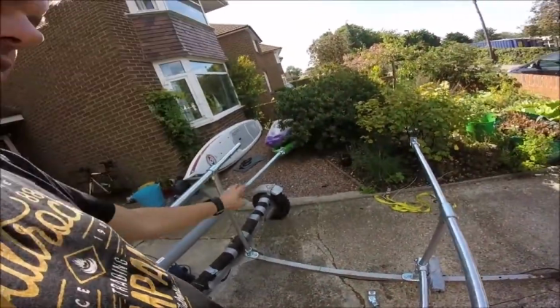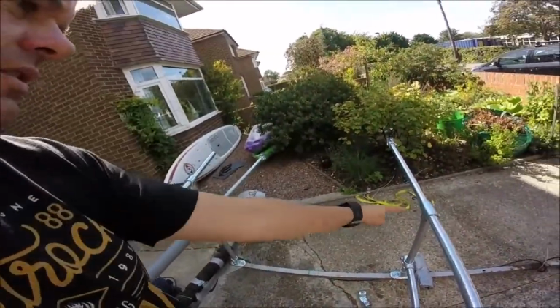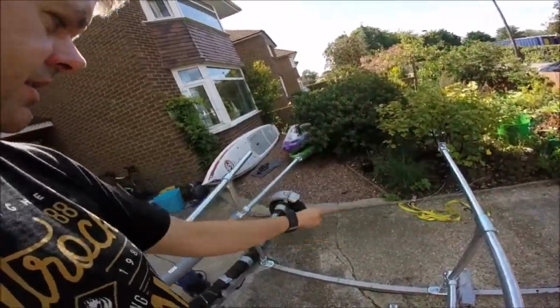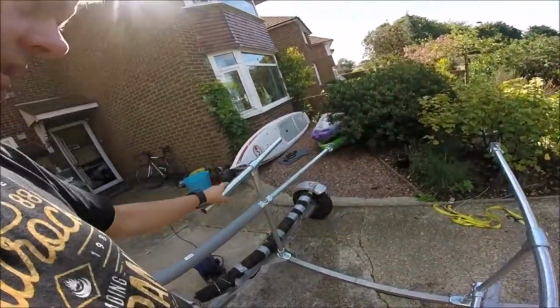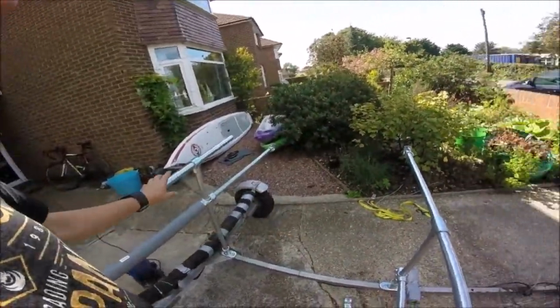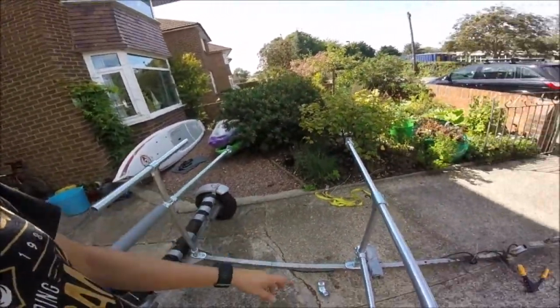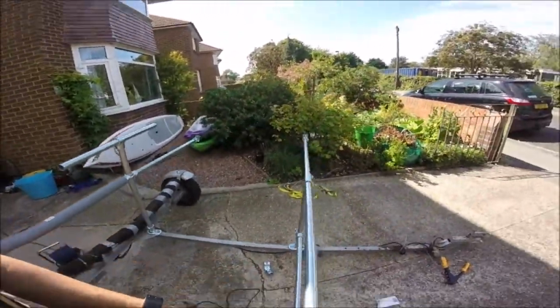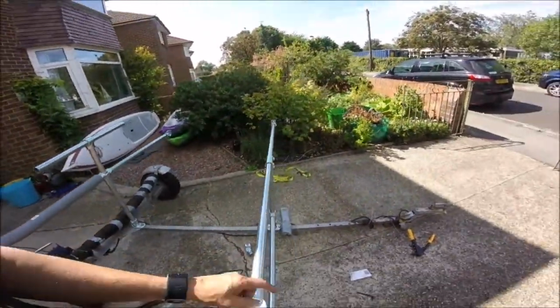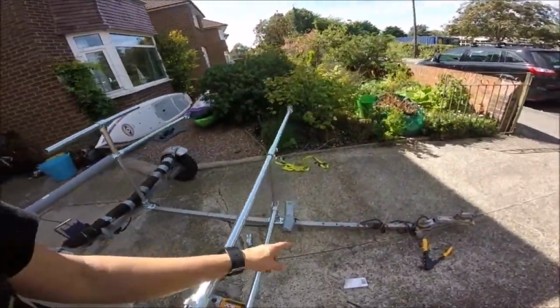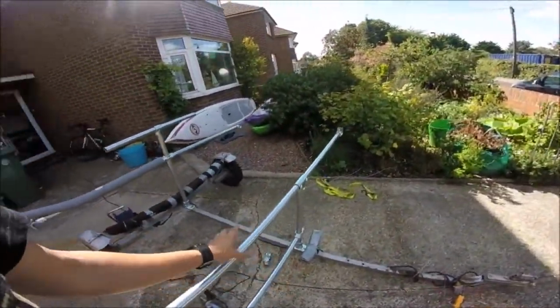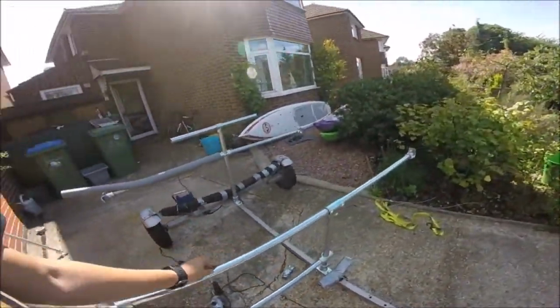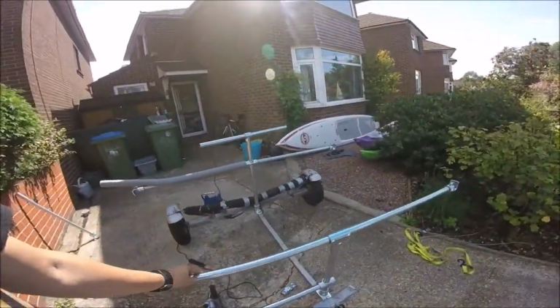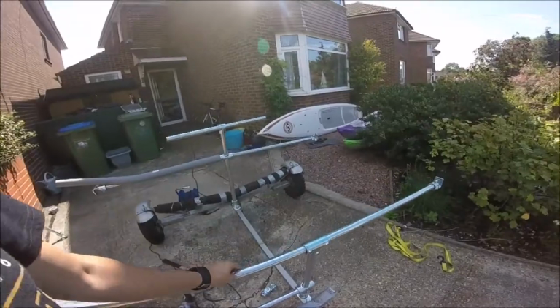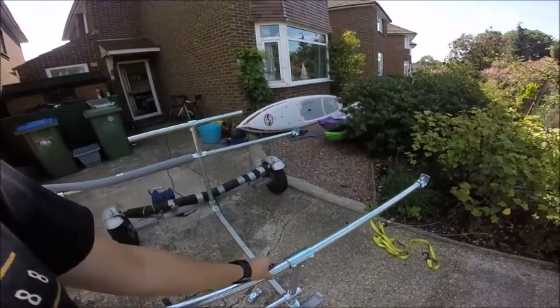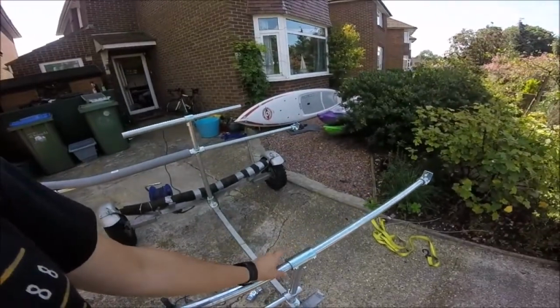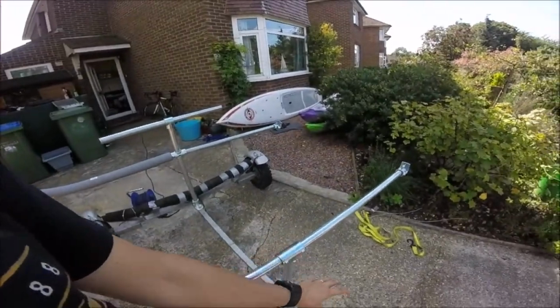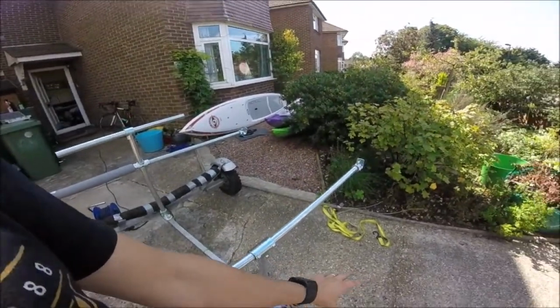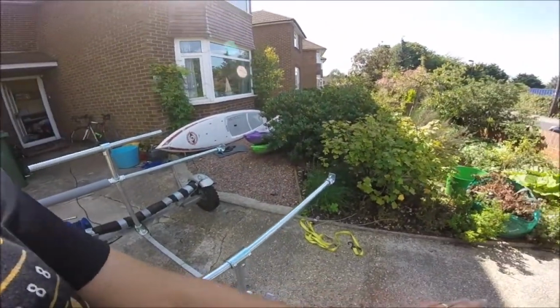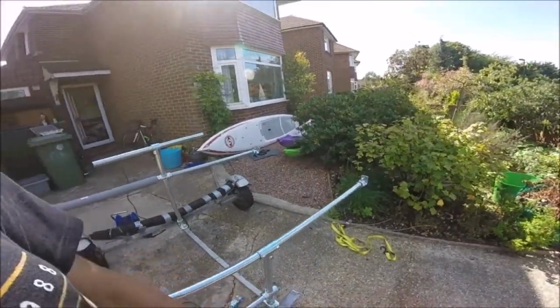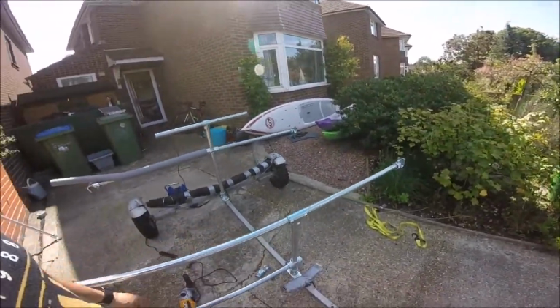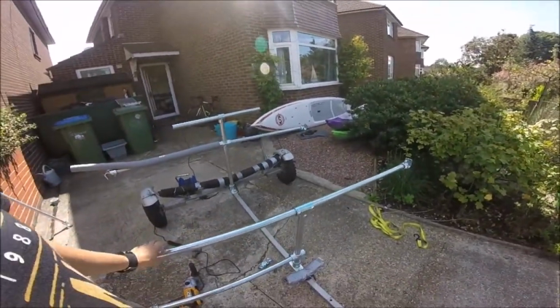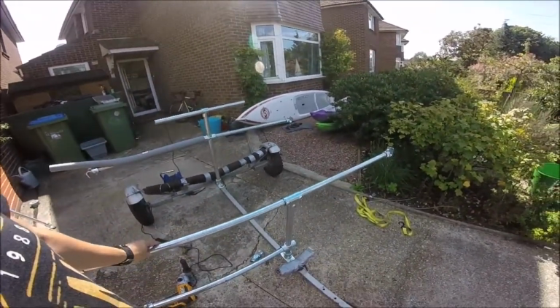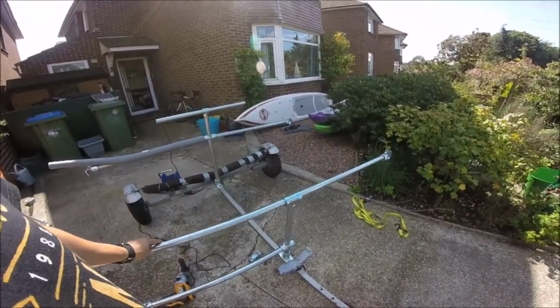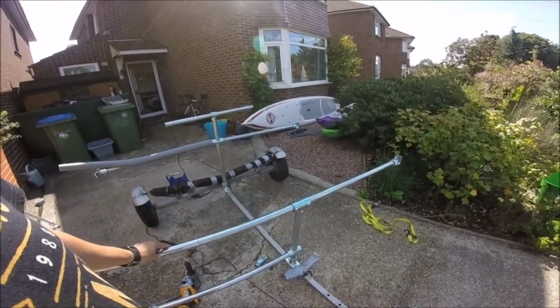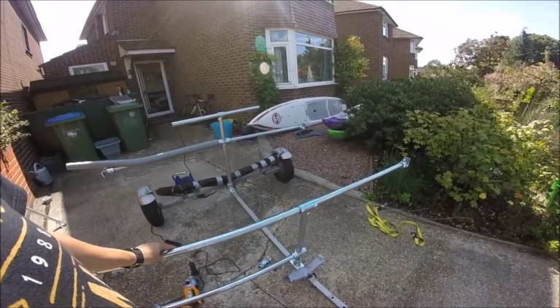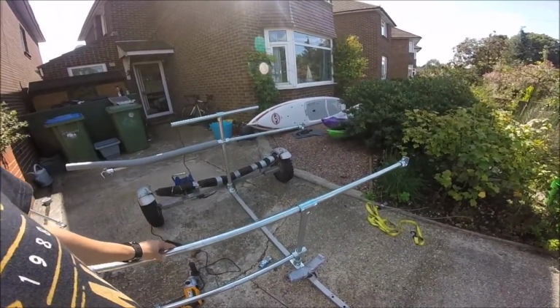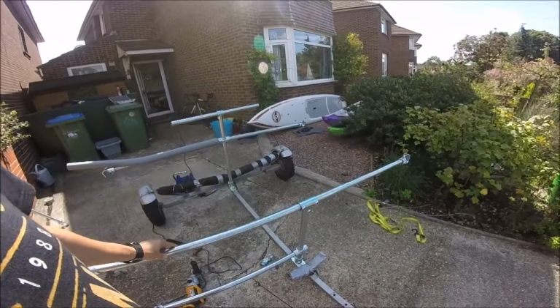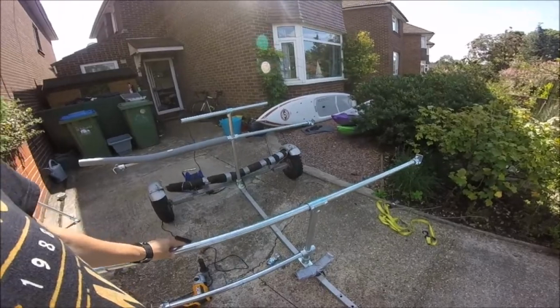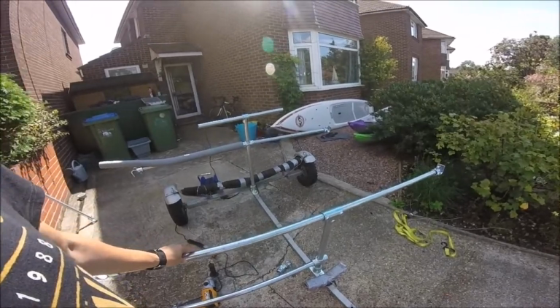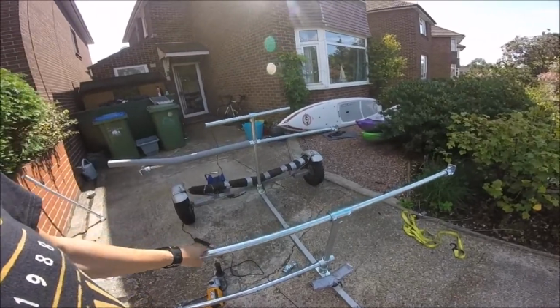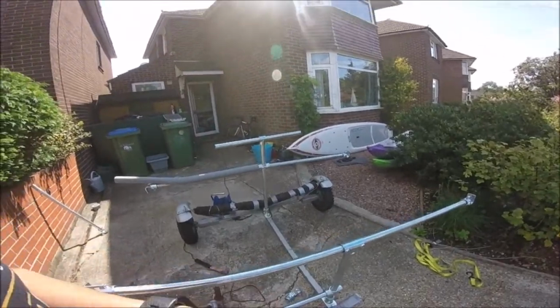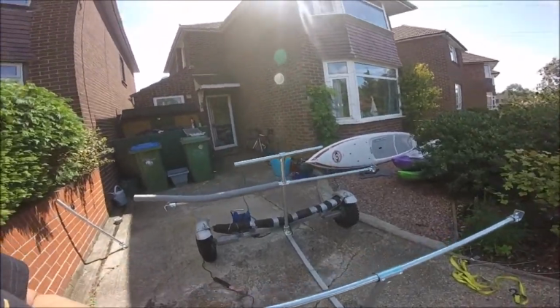I've shortened the distance between the two because I thought it was a bit front heavy - also it was moving the kayaks too far forward for the car. It's a short one.